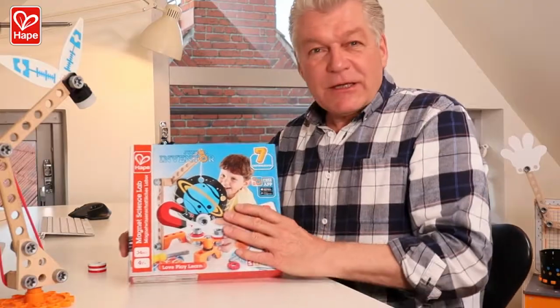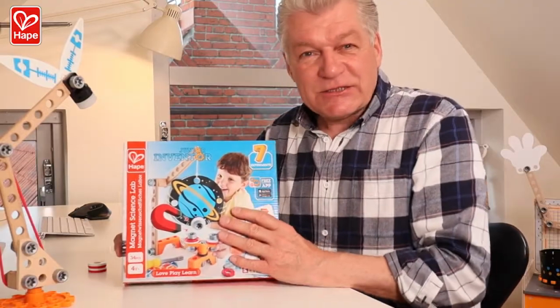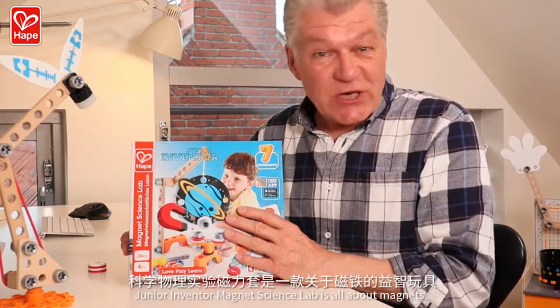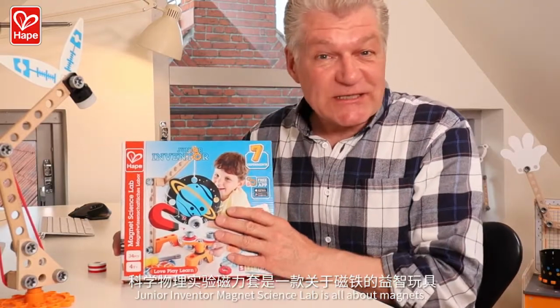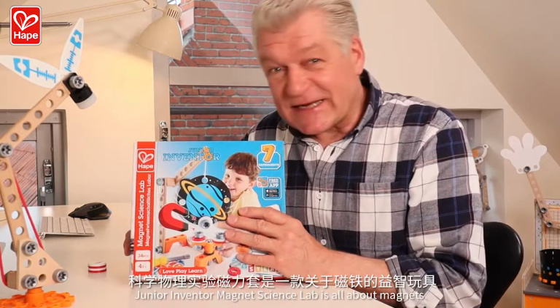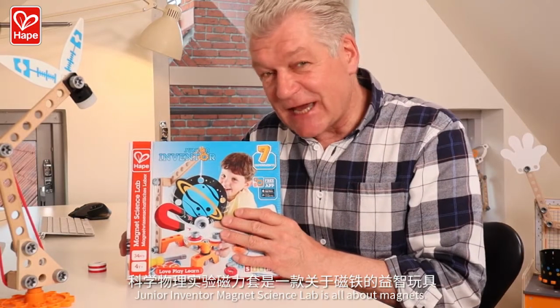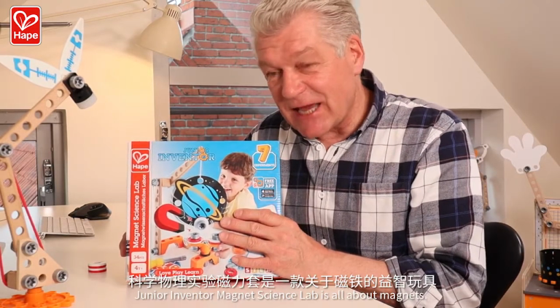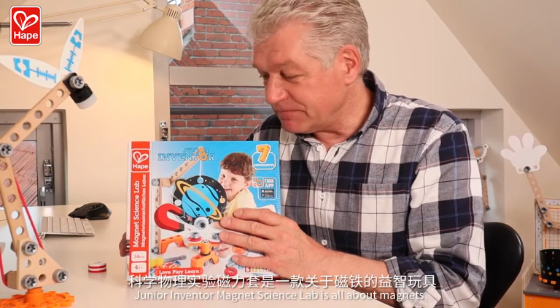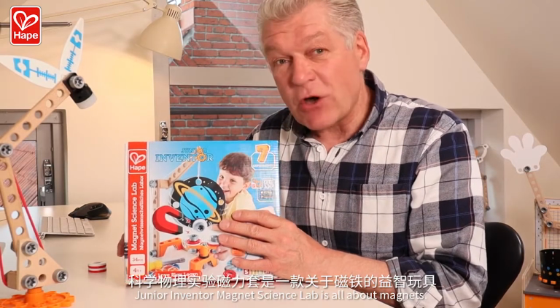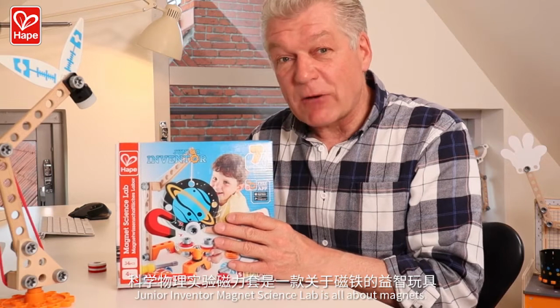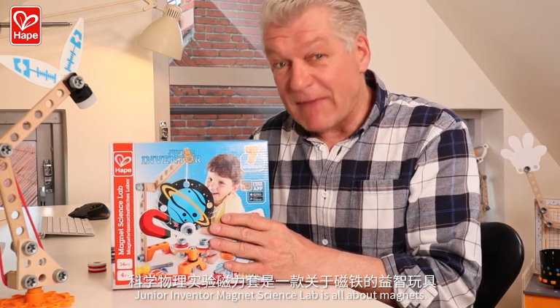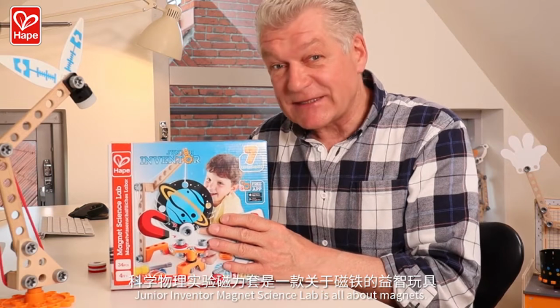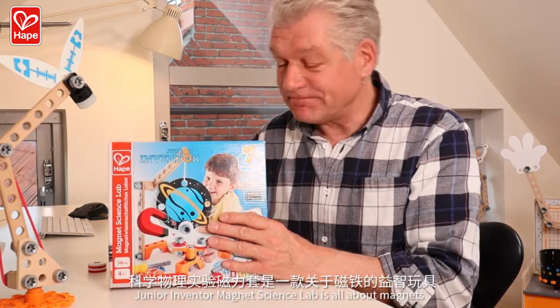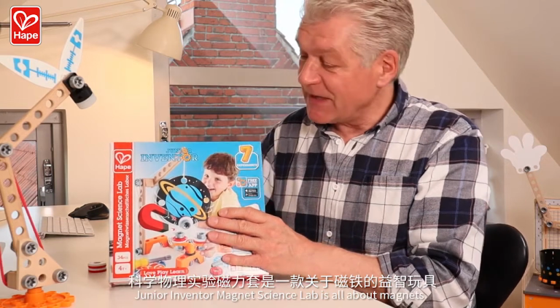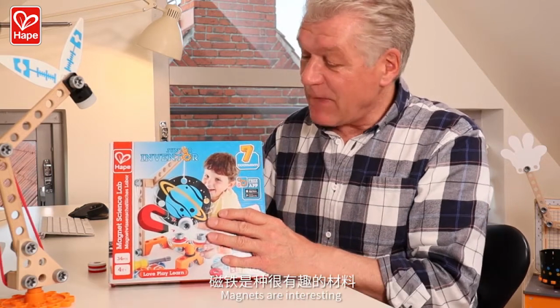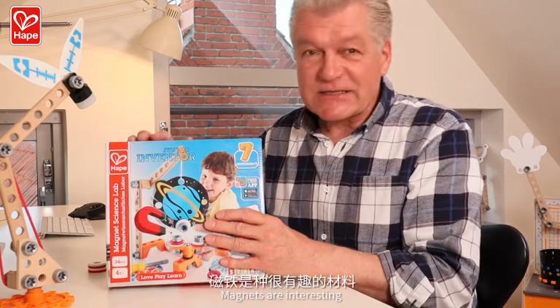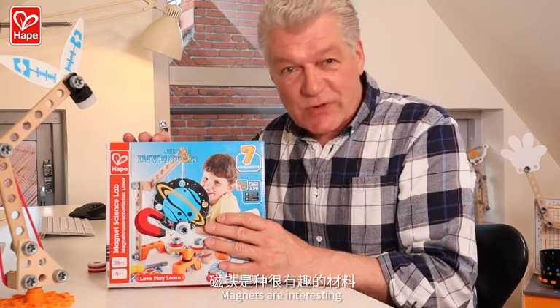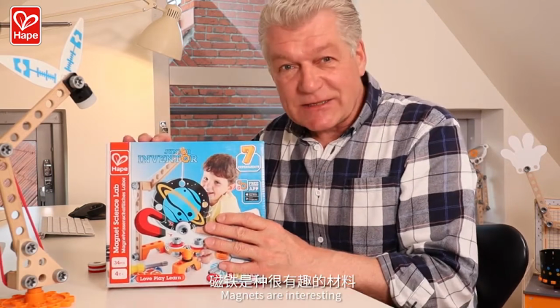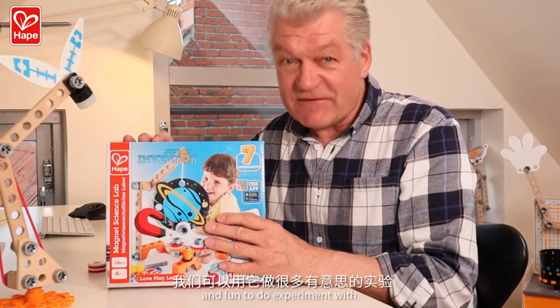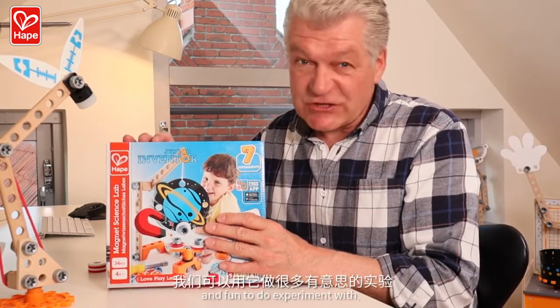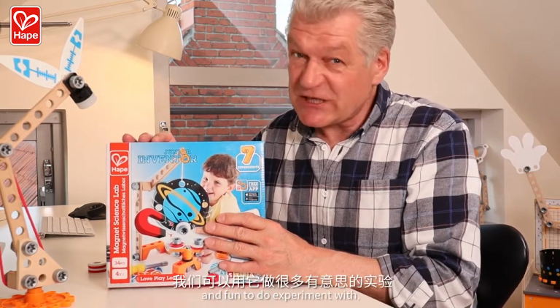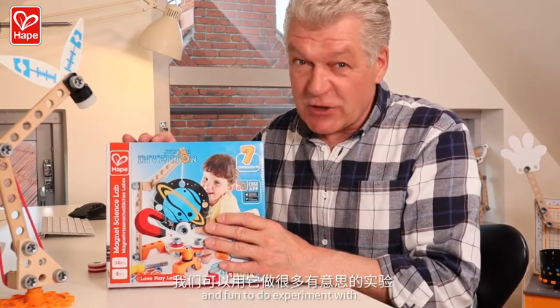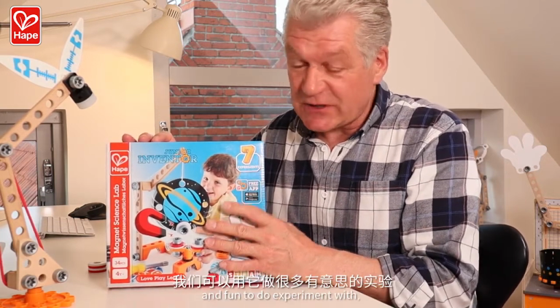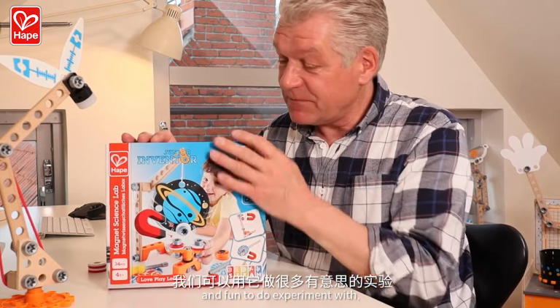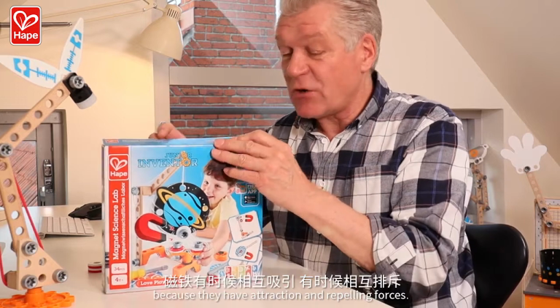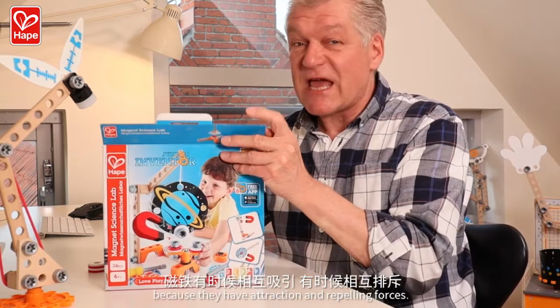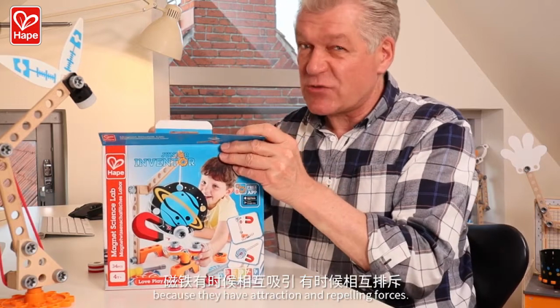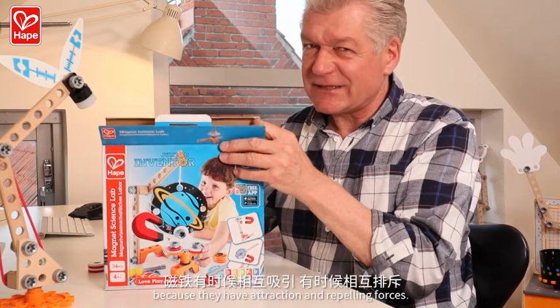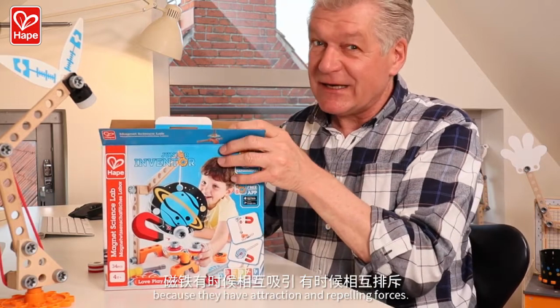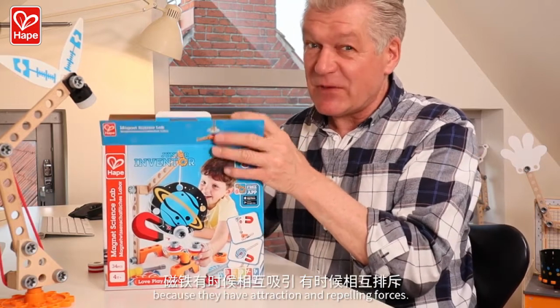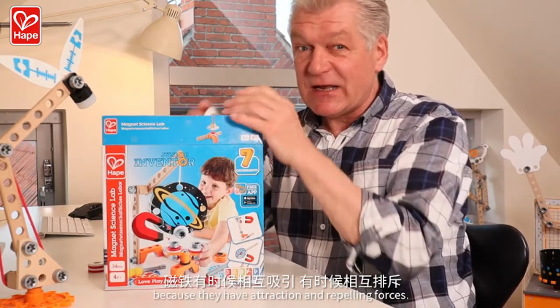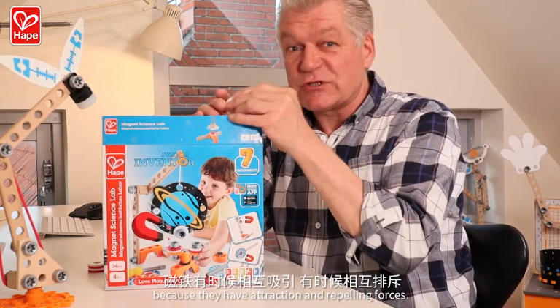Junior Inventor Magnetic Science Lab is all about magnets. Magnets are interesting and fun to do experiments with, because they have attraction and repelling forces.